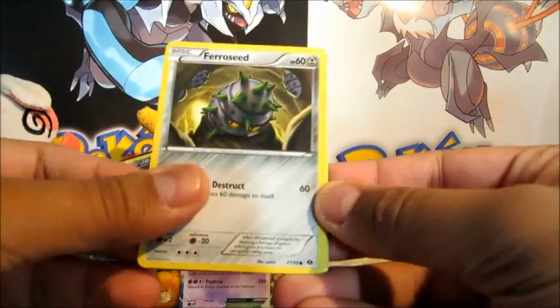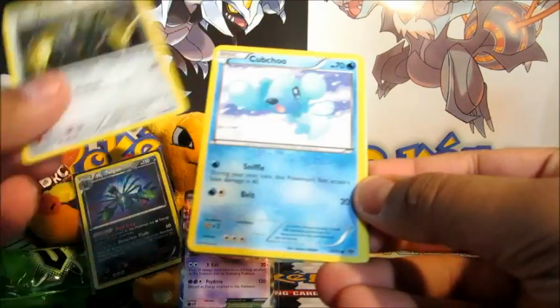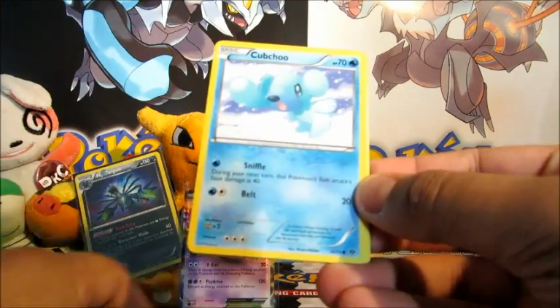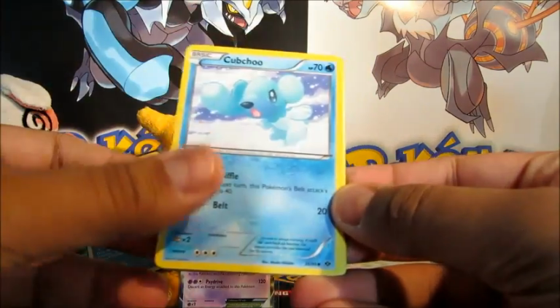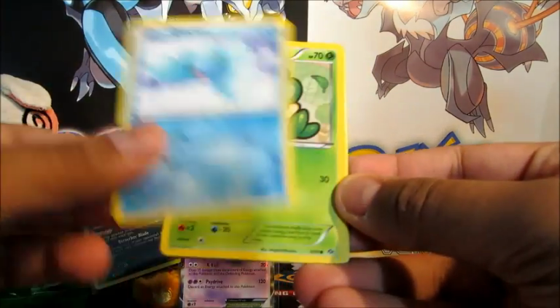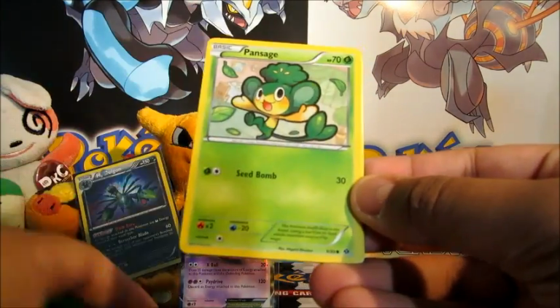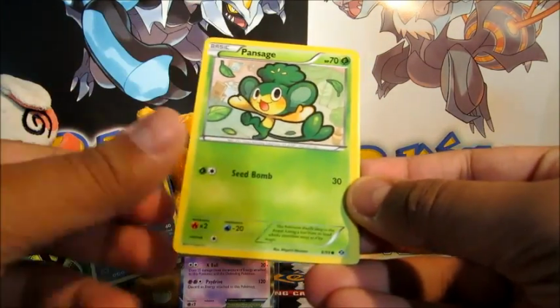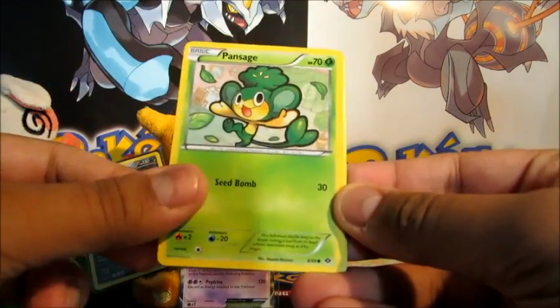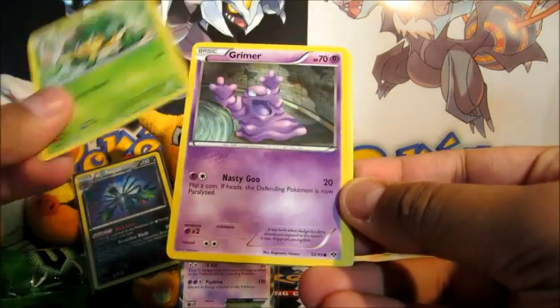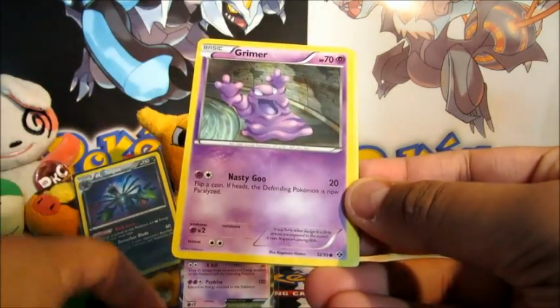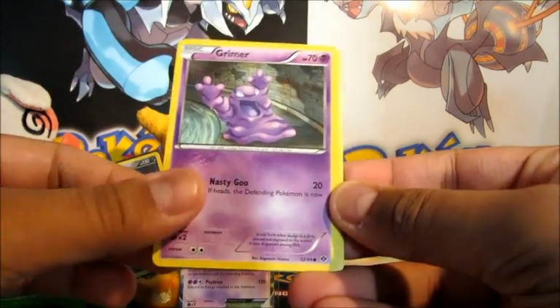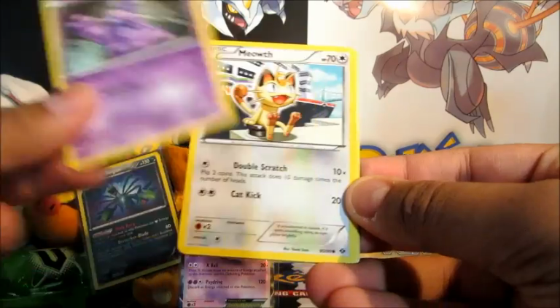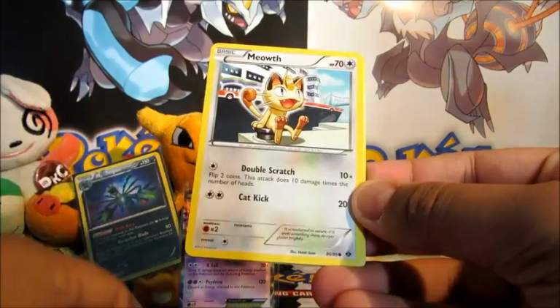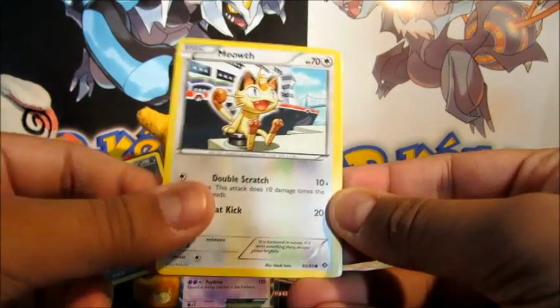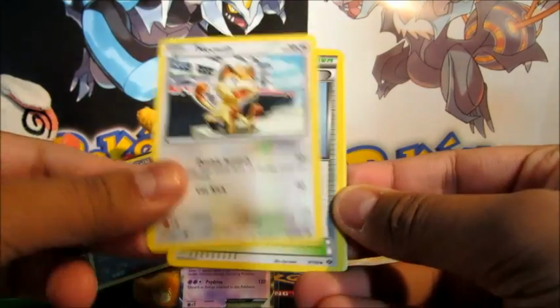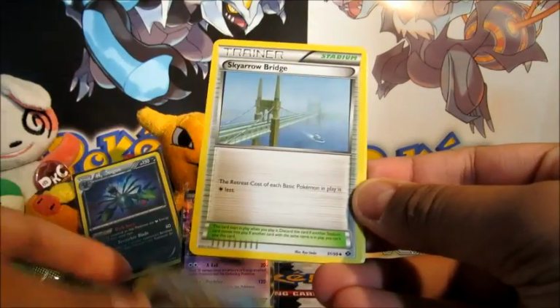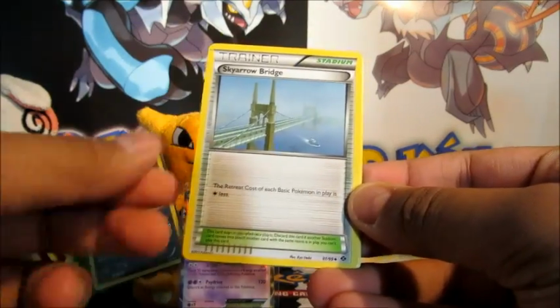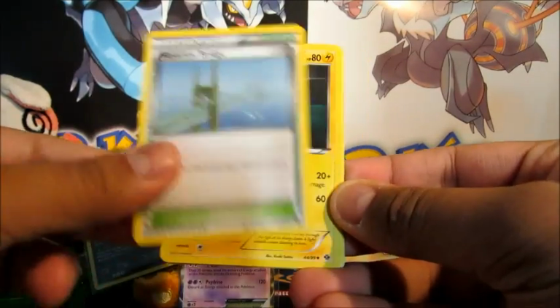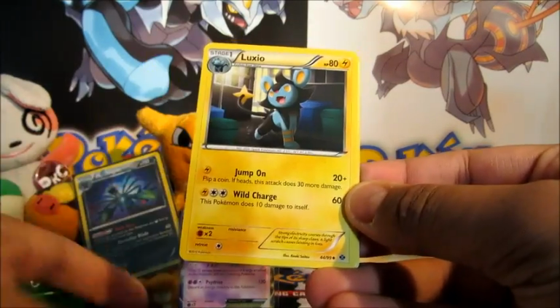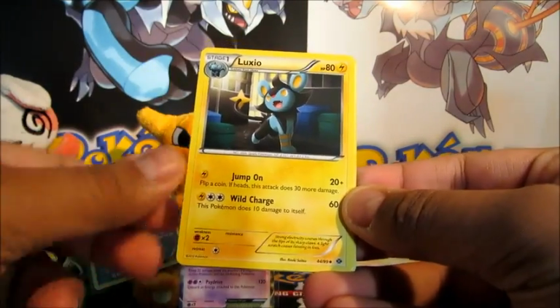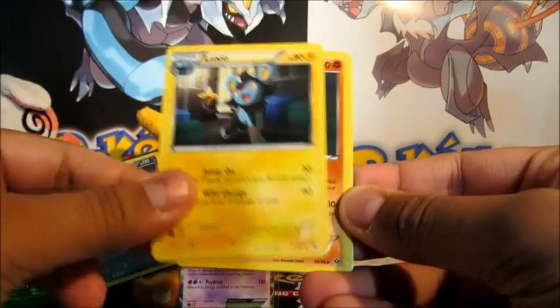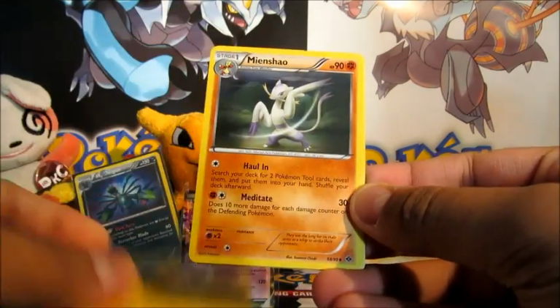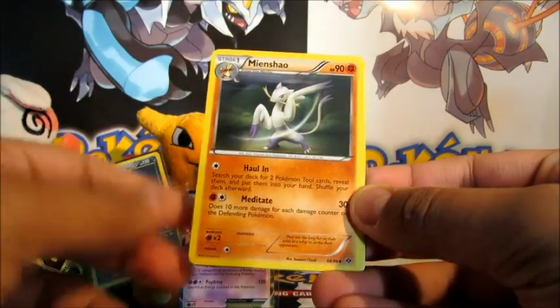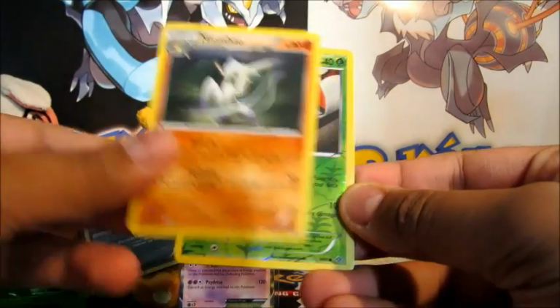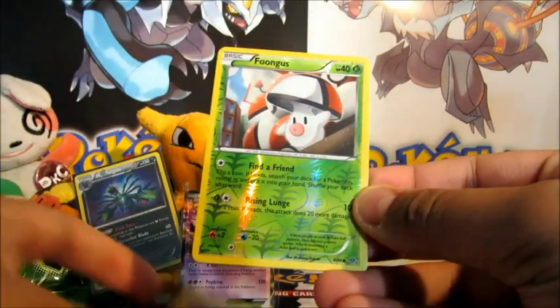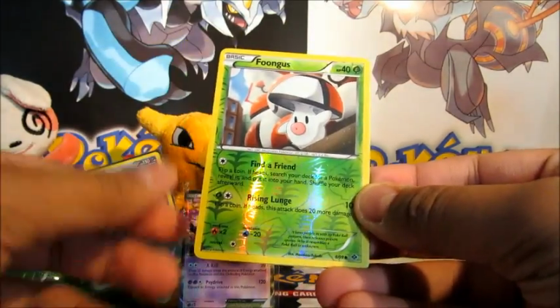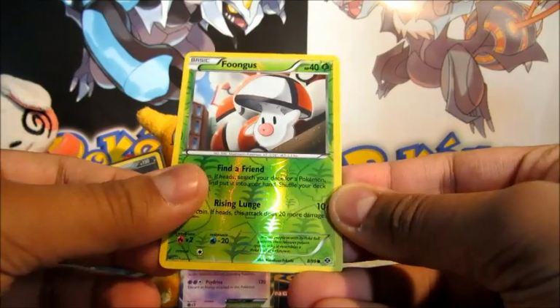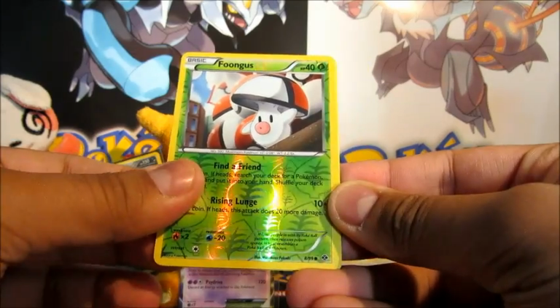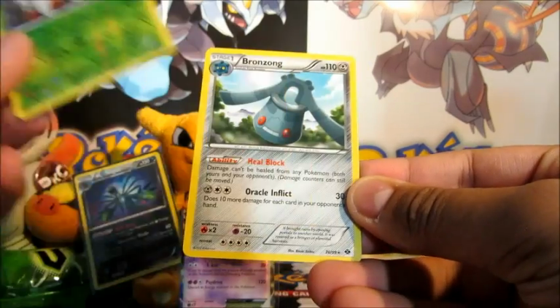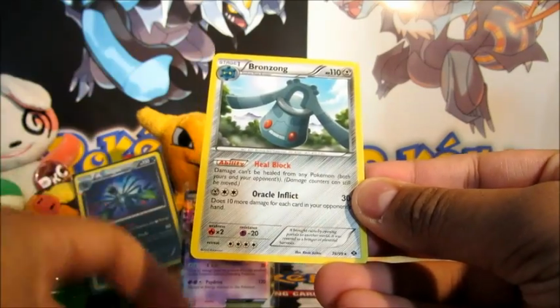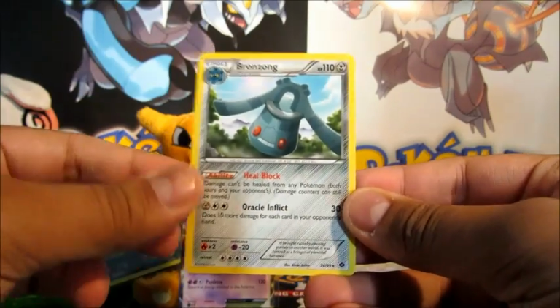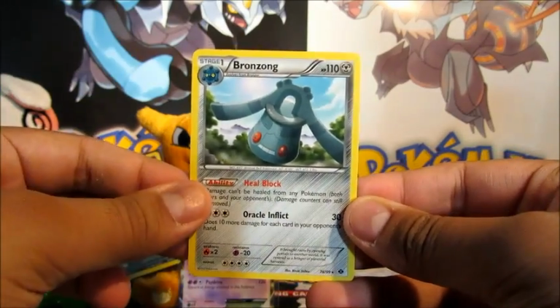So we've got Thereseed, Cubchoo, Pansage, Grimer, Meowth, Sky Arrow Bridge, Luxio, Minccino, a Foongus Reverse, and a Bronzong.